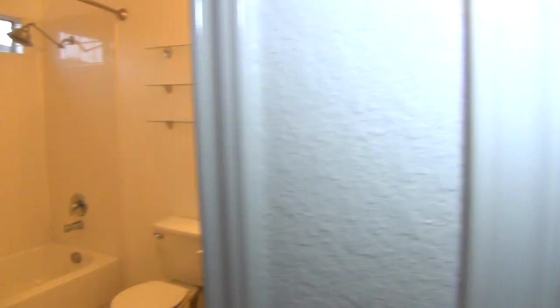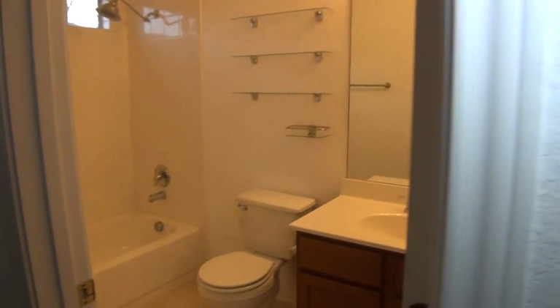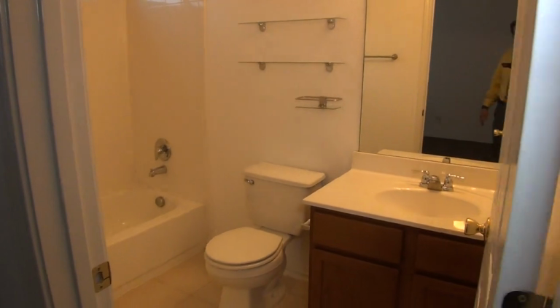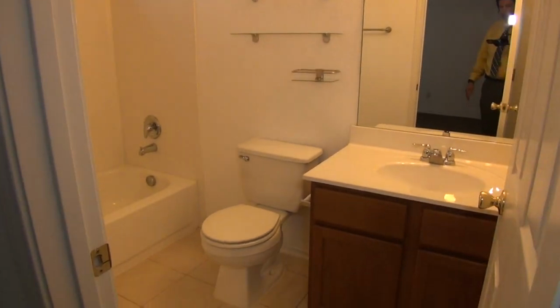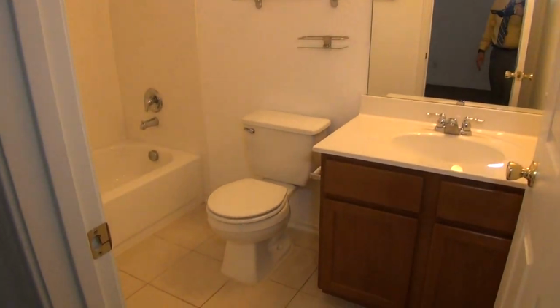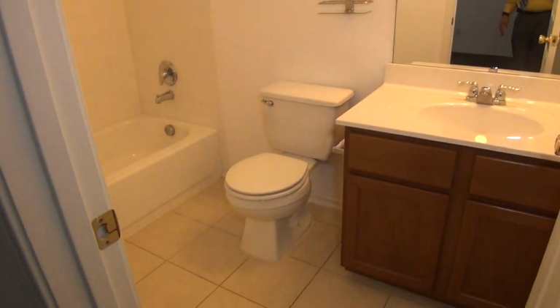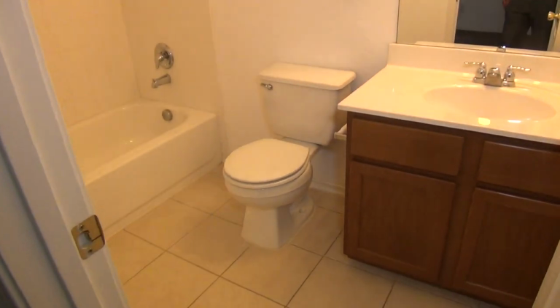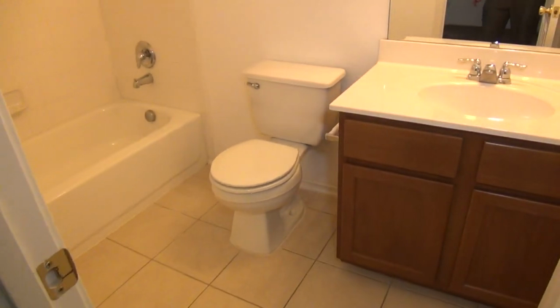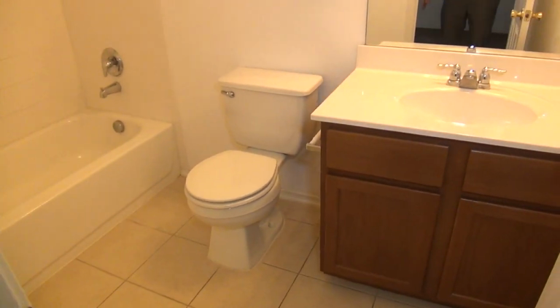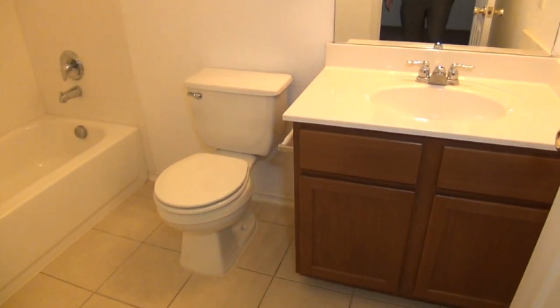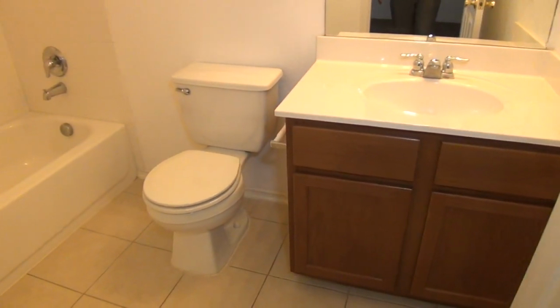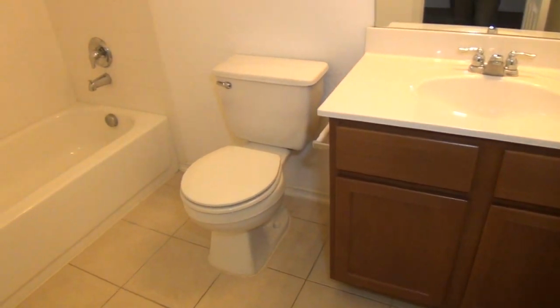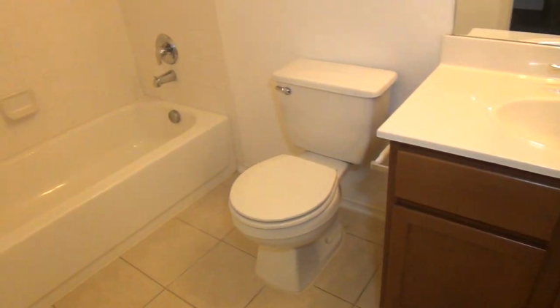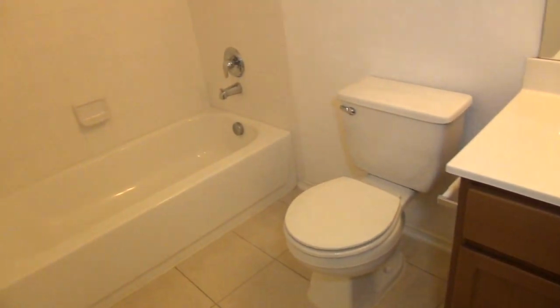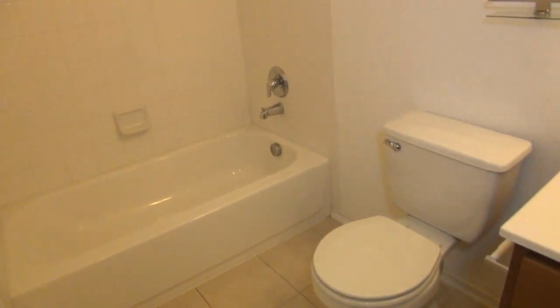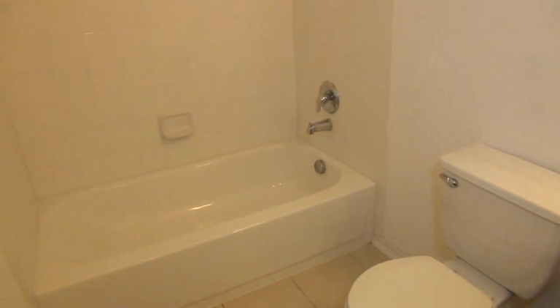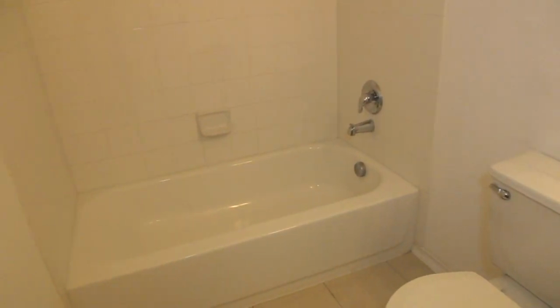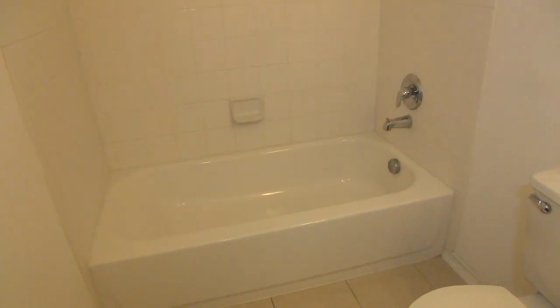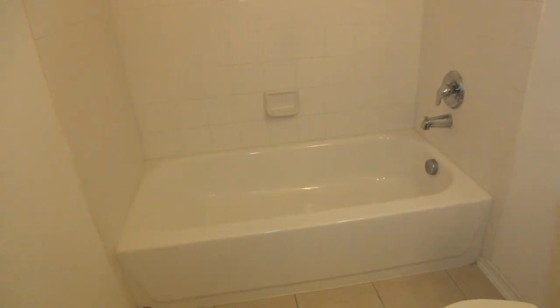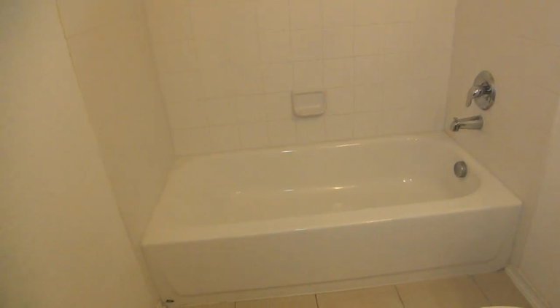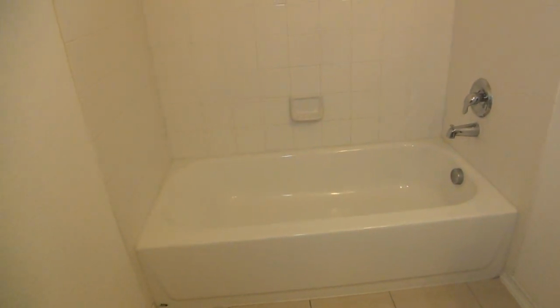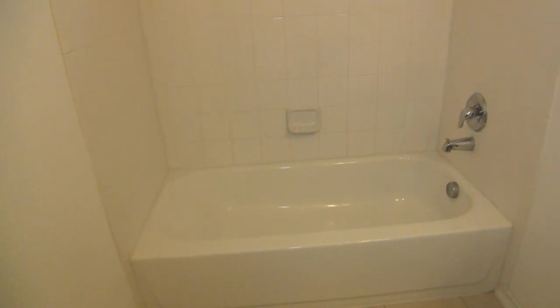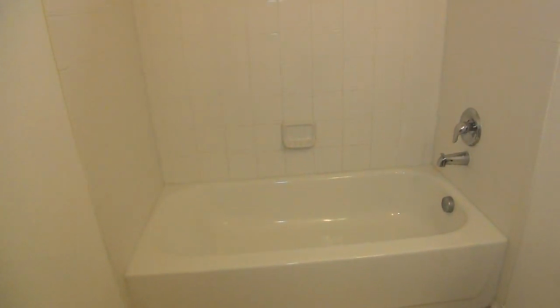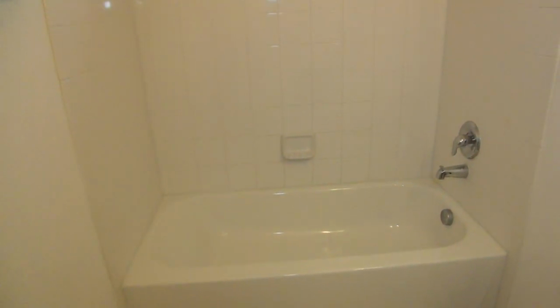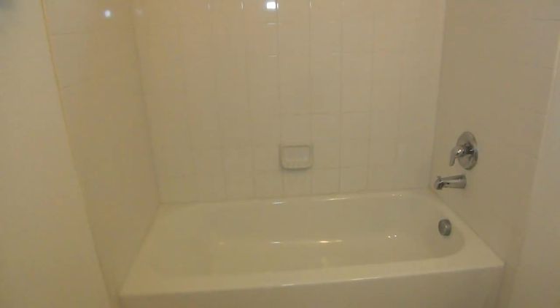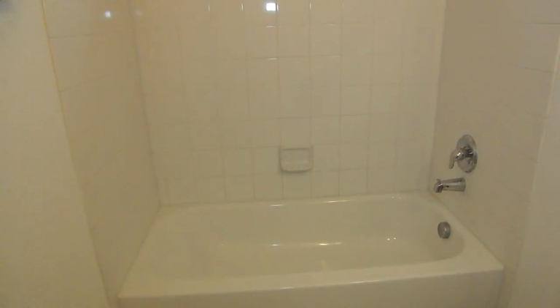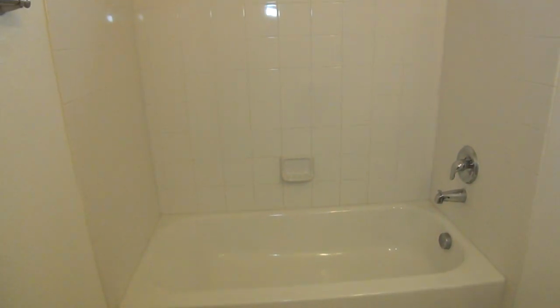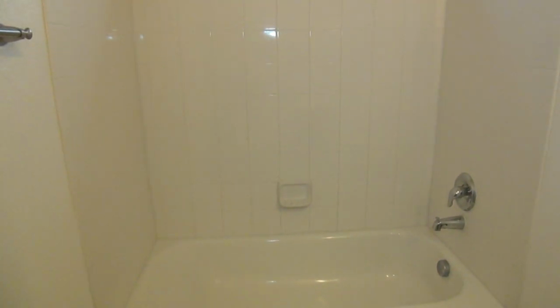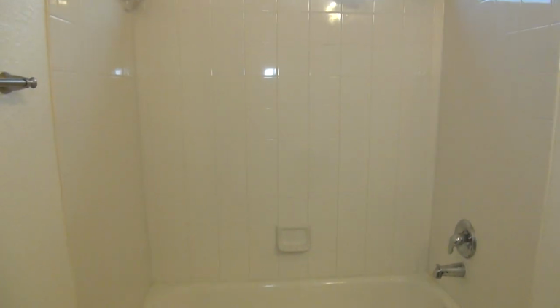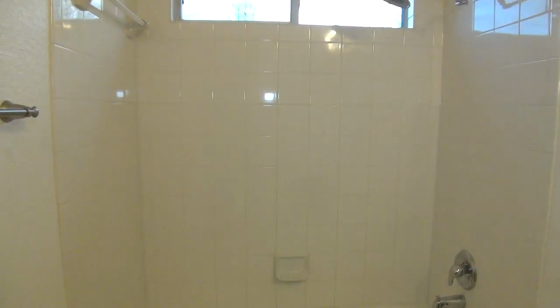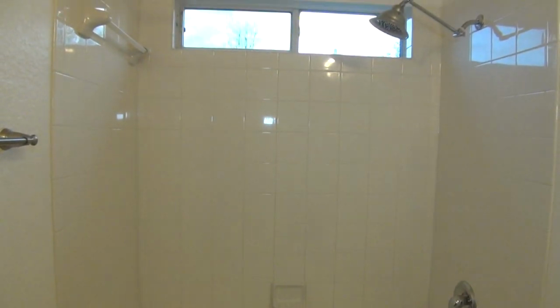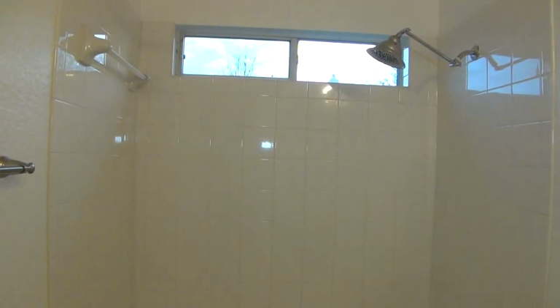And then we have the master bathroom with tile floors, a tile enclosure, and the shower-tub combination.